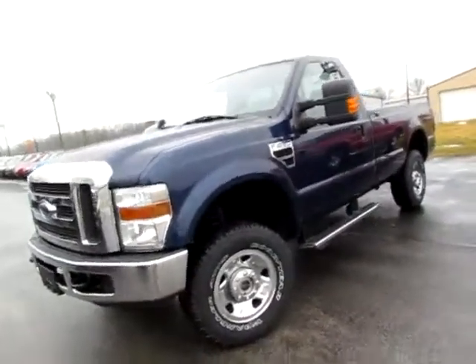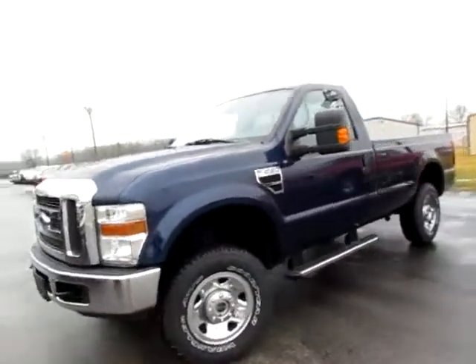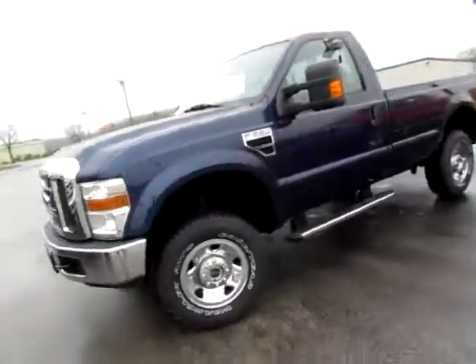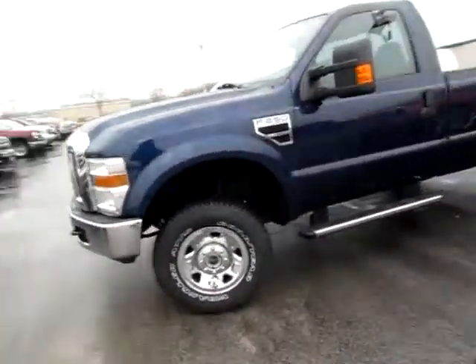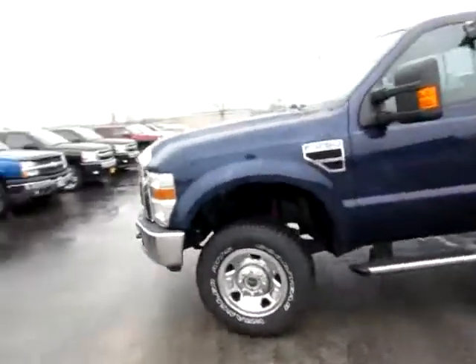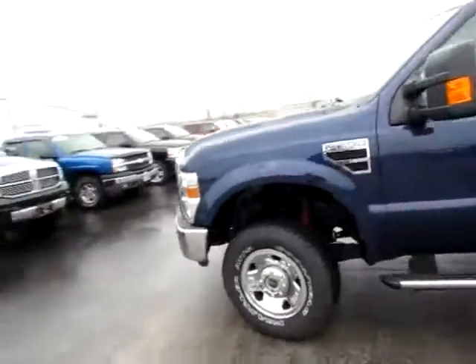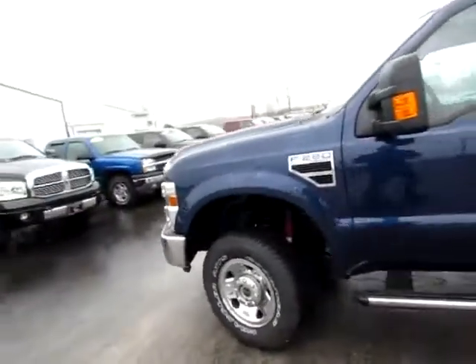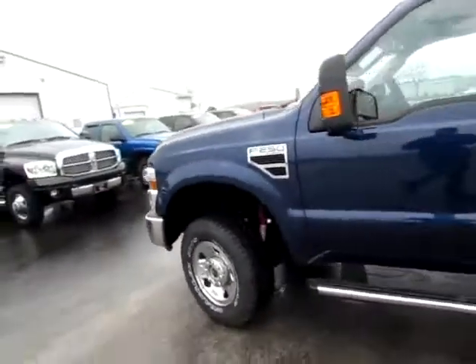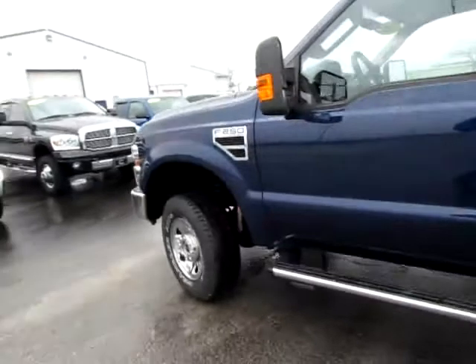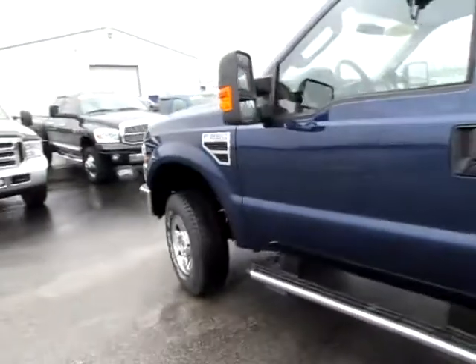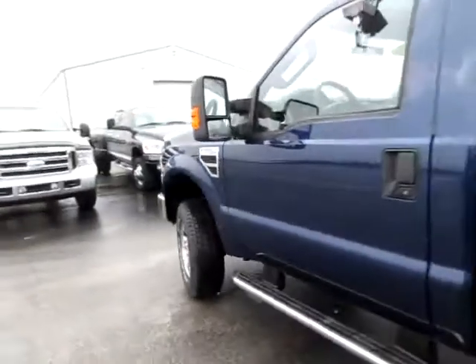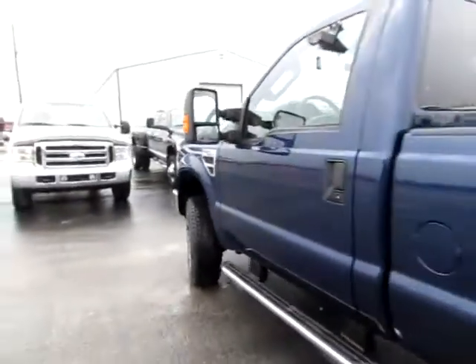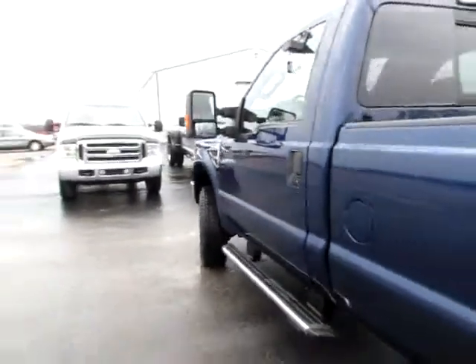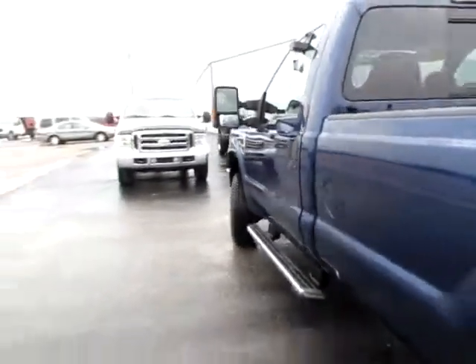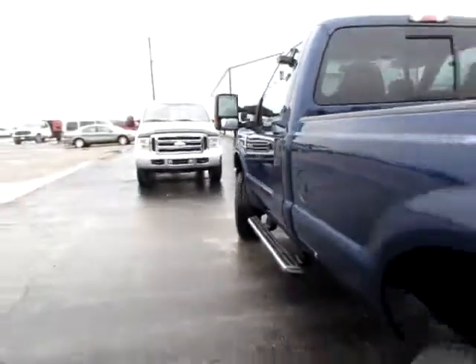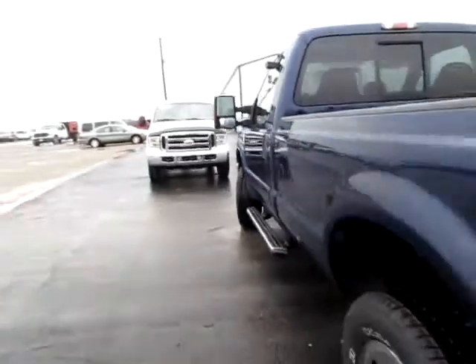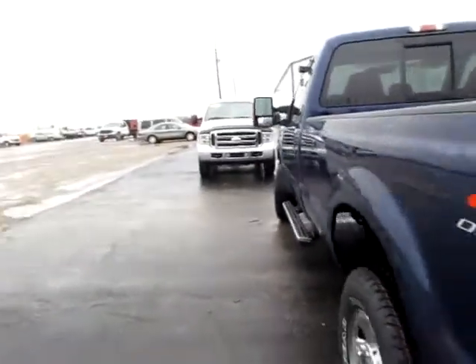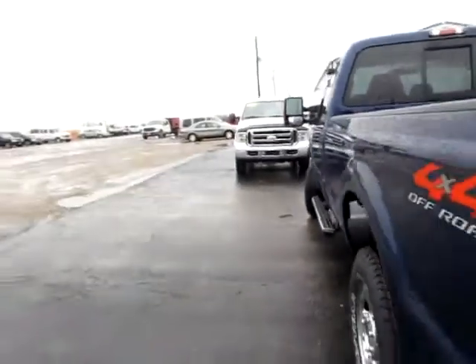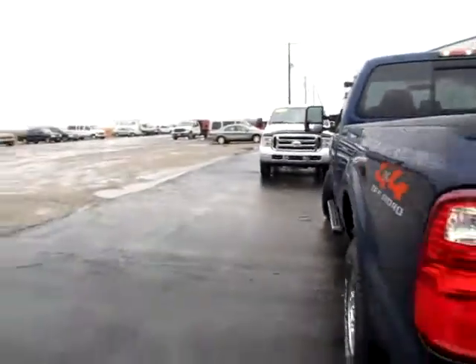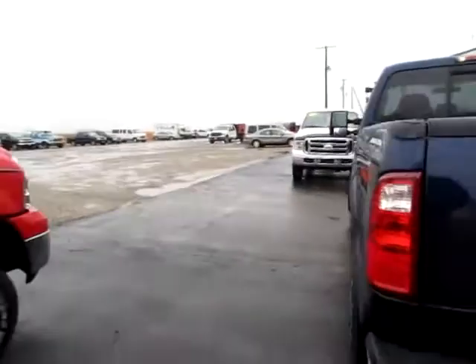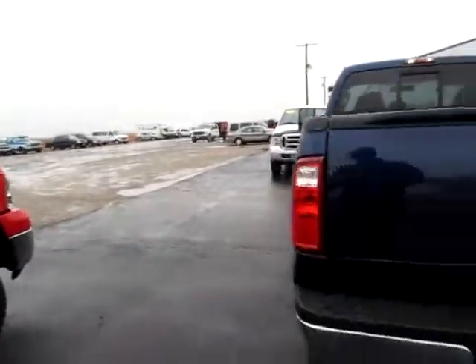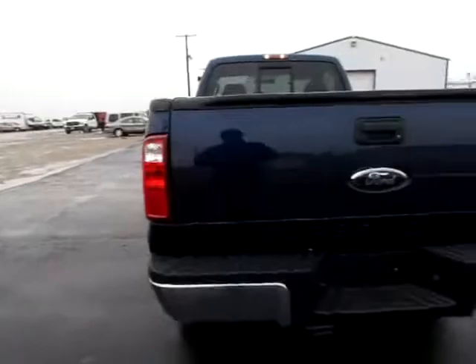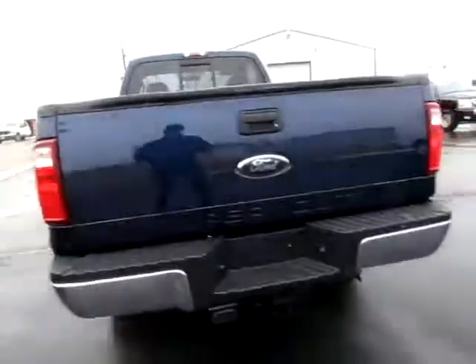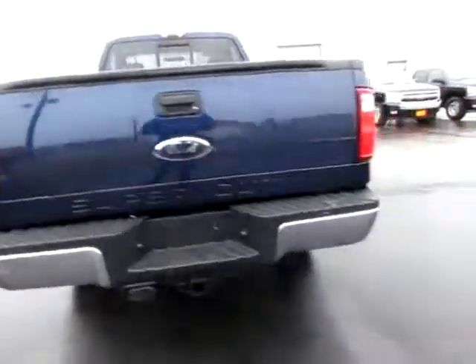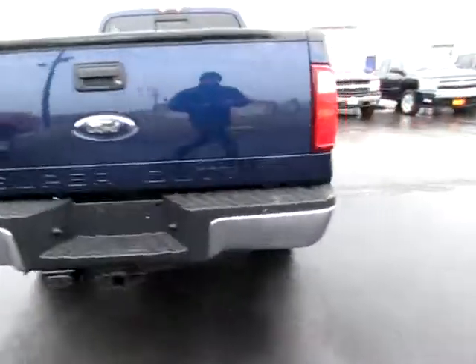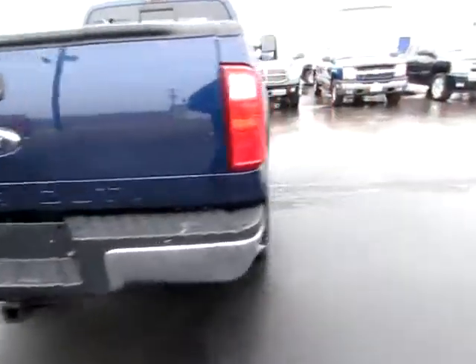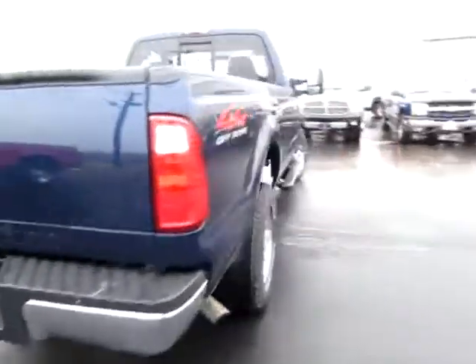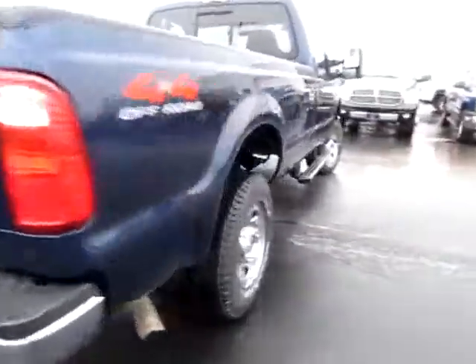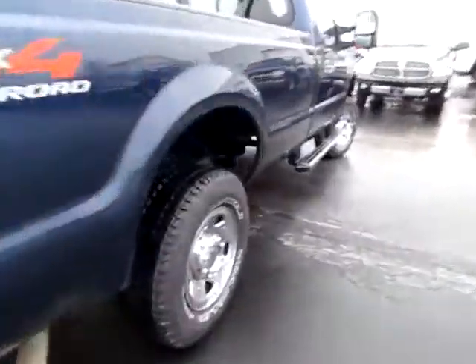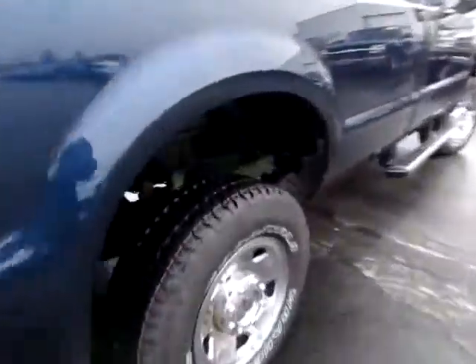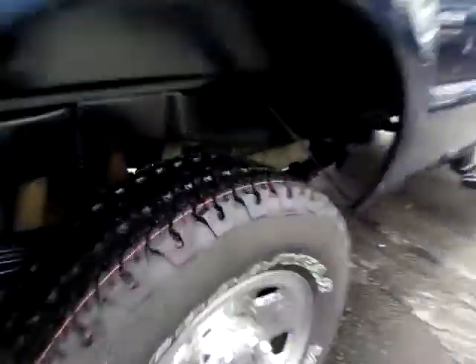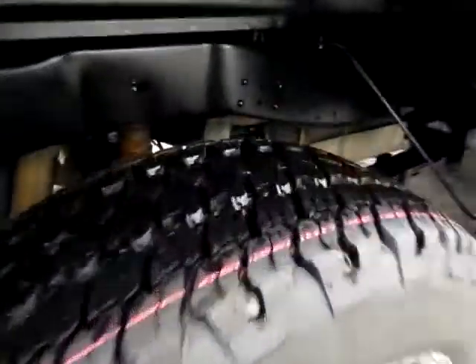This is a good looking 2009 Ford F250. It is an XLT Super Duty, four-wheel drive off-road tires, excellent shape.